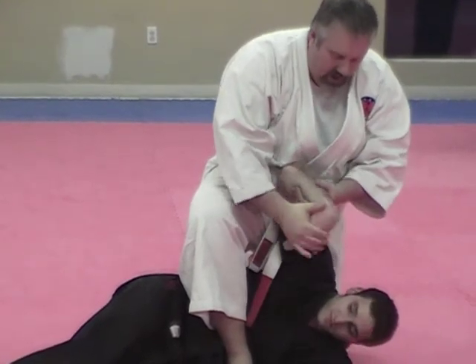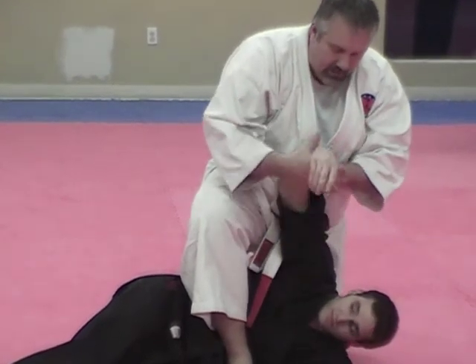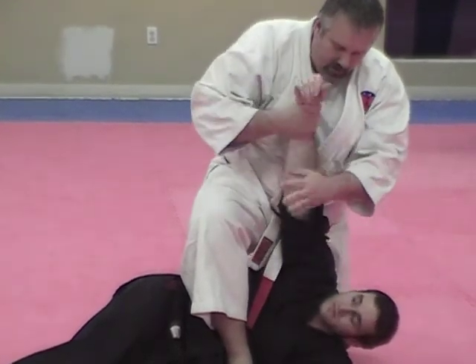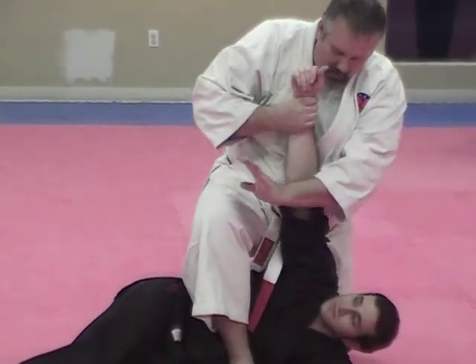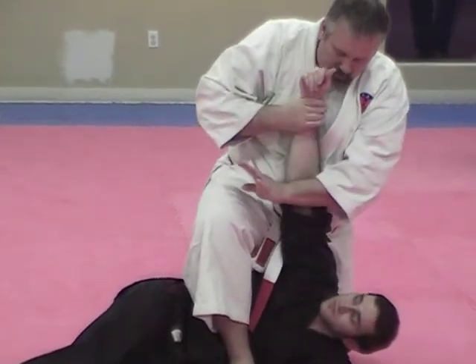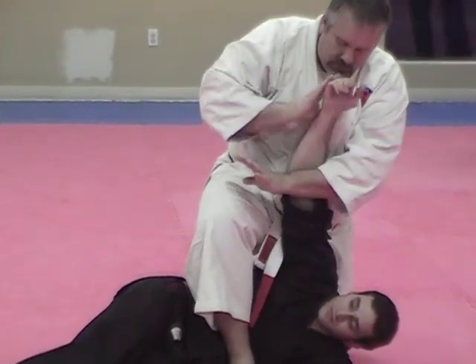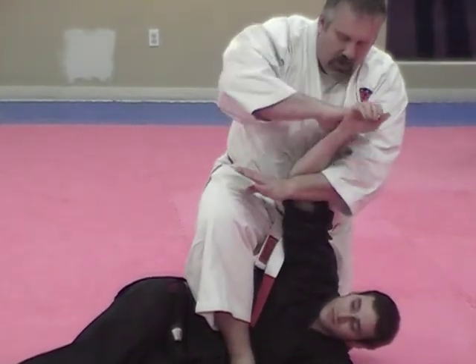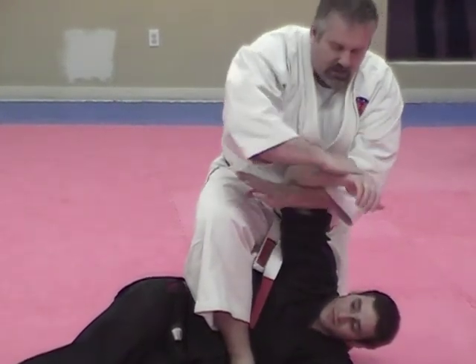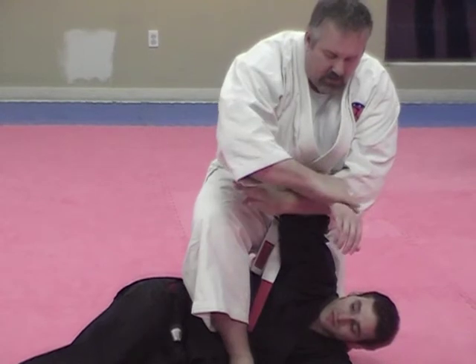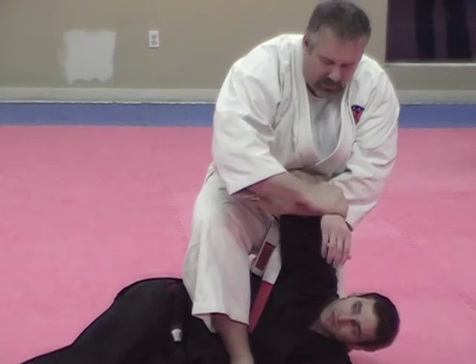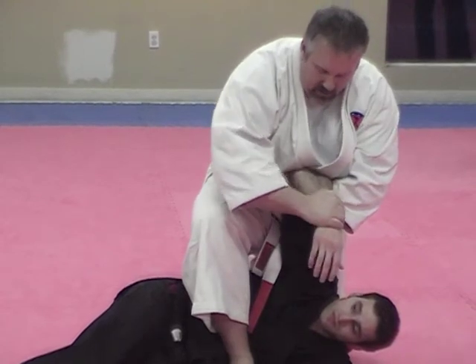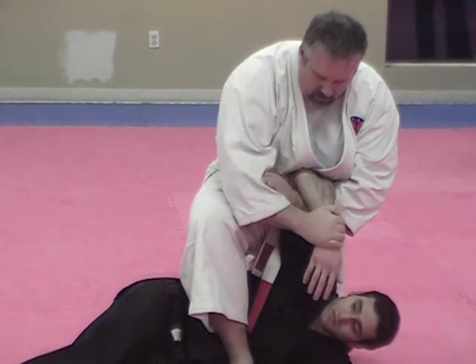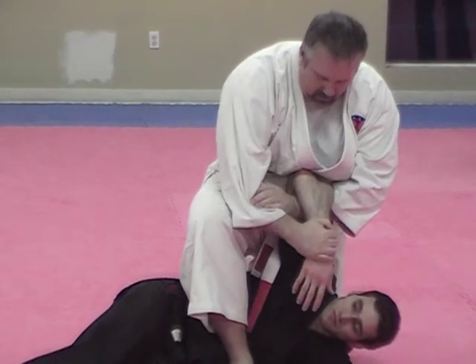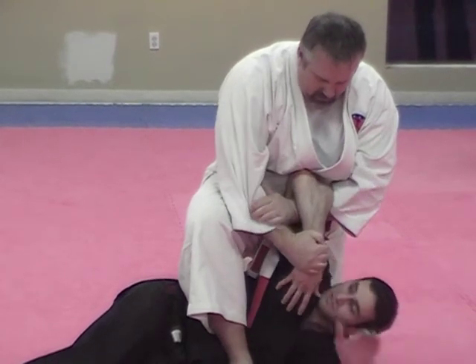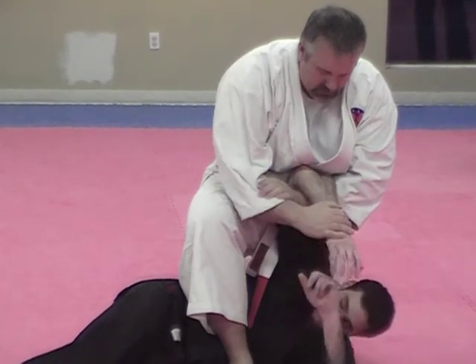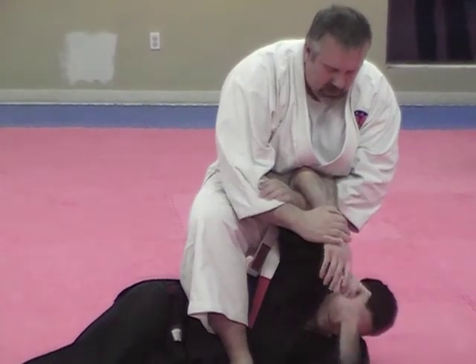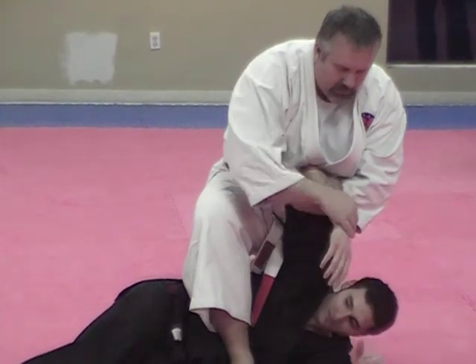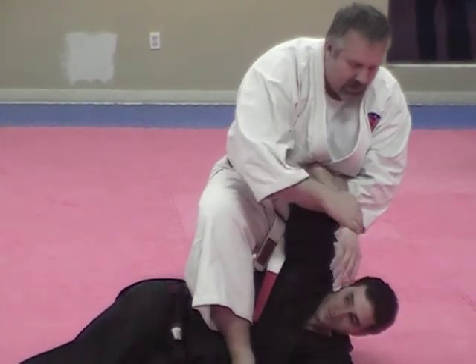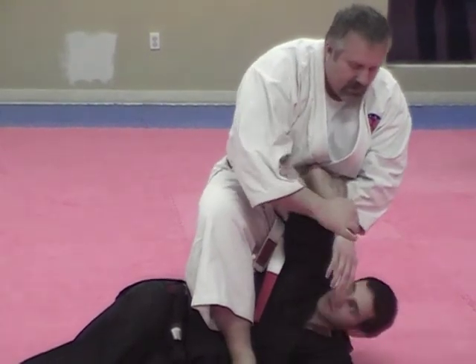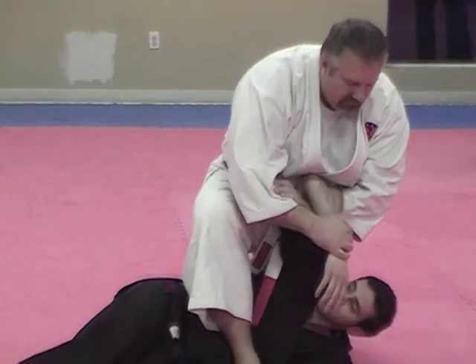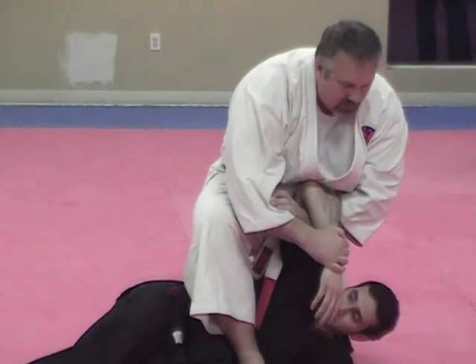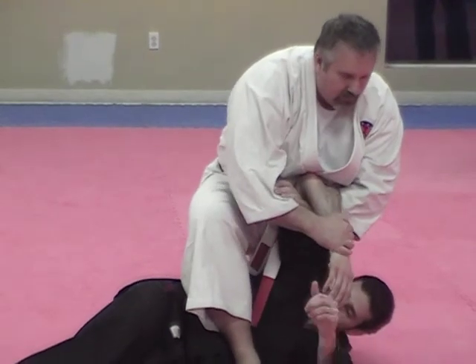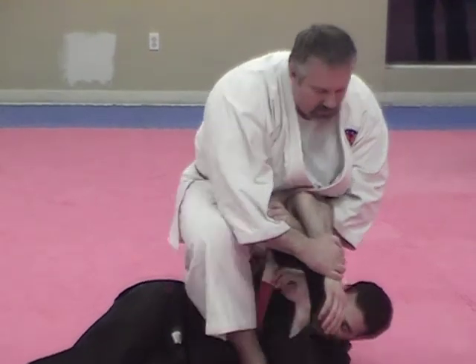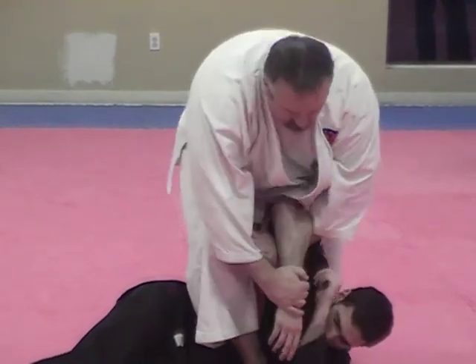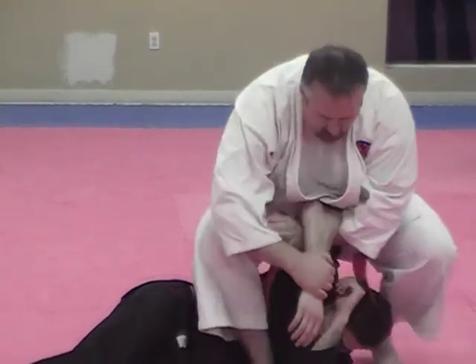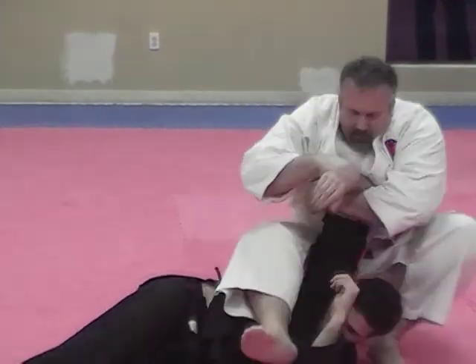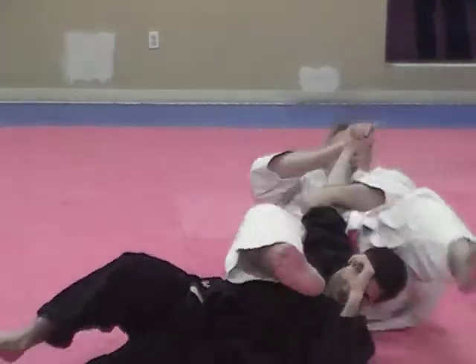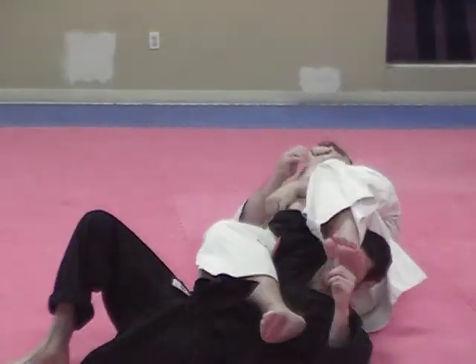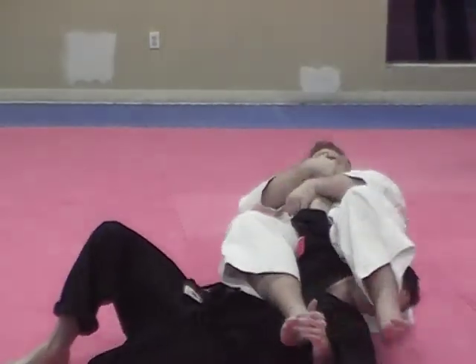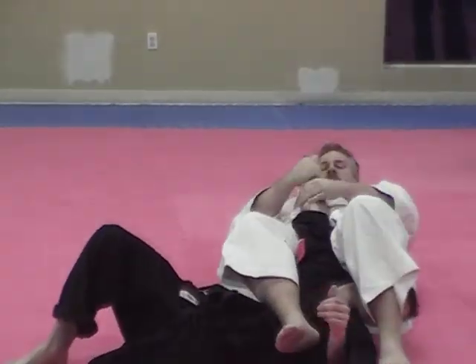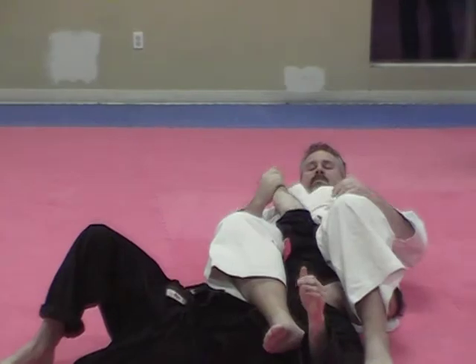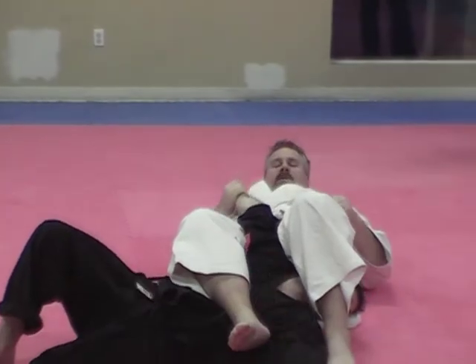Hand comes up, arm goes through, push down on the wrist. Squeeze. Keep your hands there. Lean forward, swing your foot around, step back for arm bar. Thumb up, press the arm.